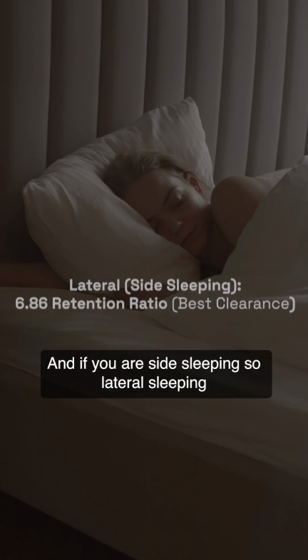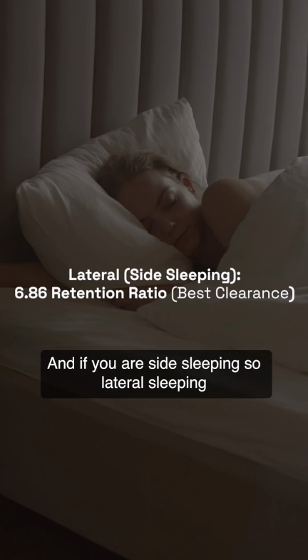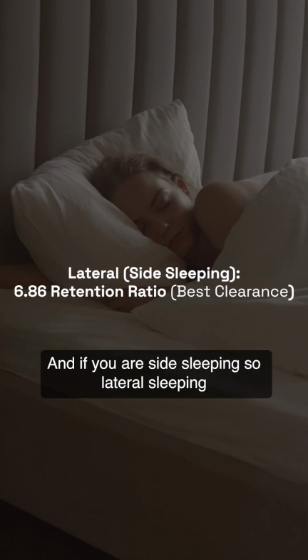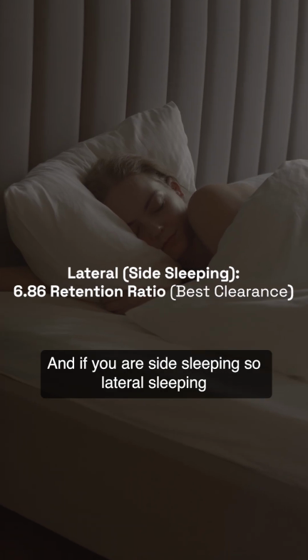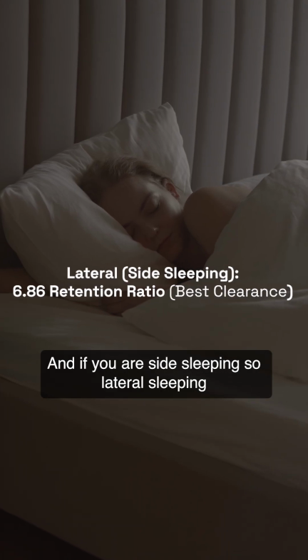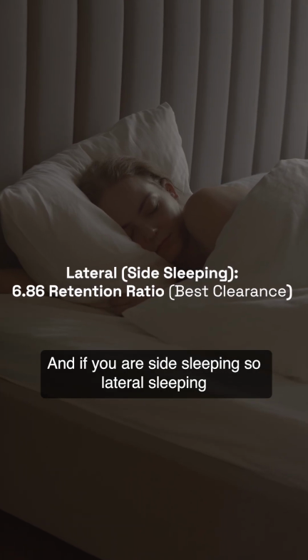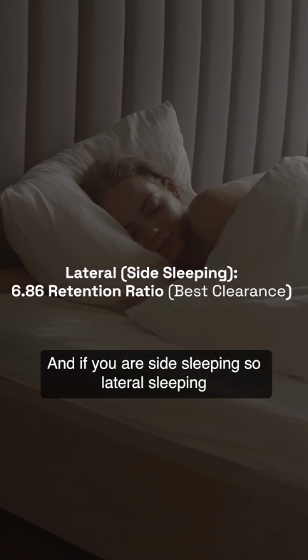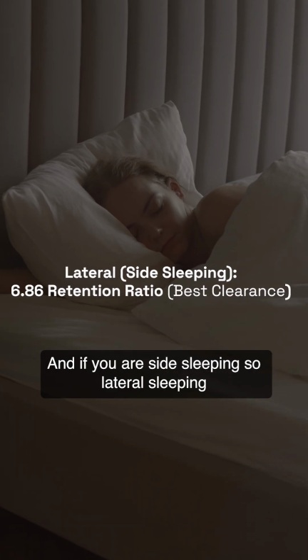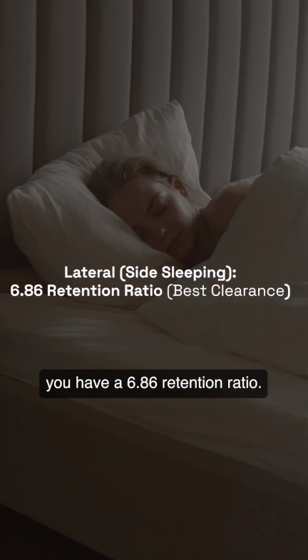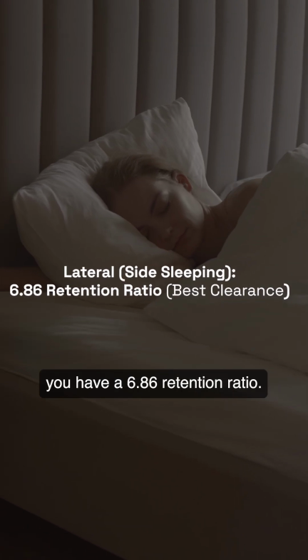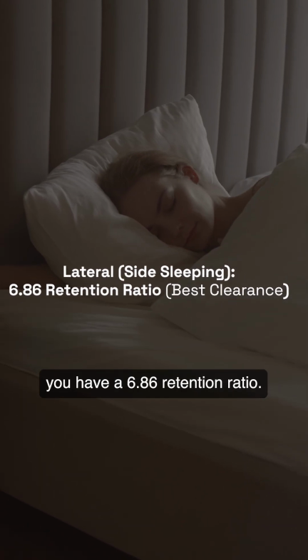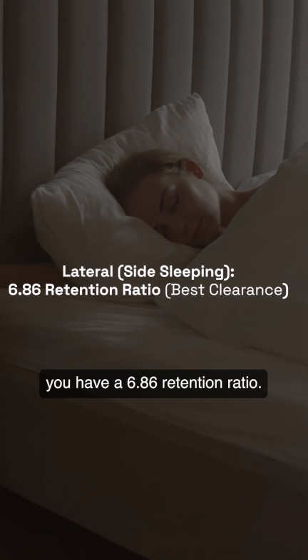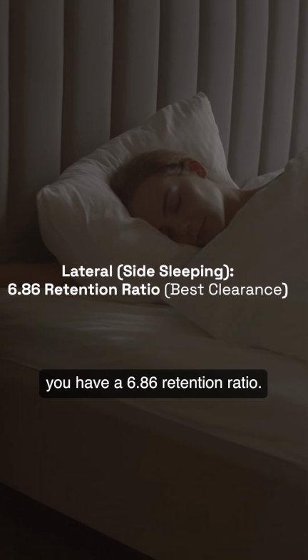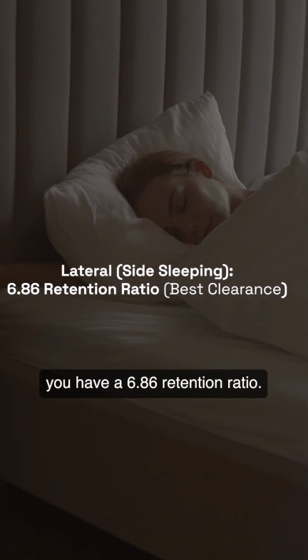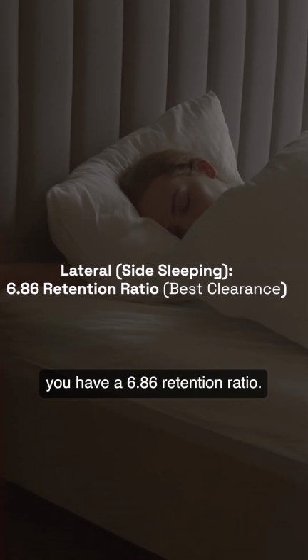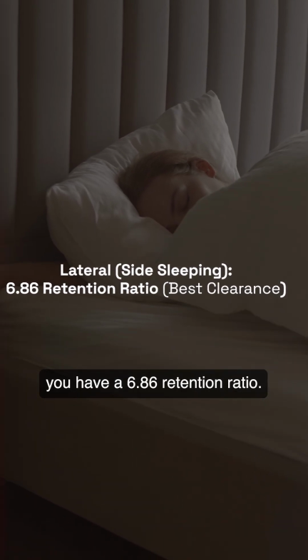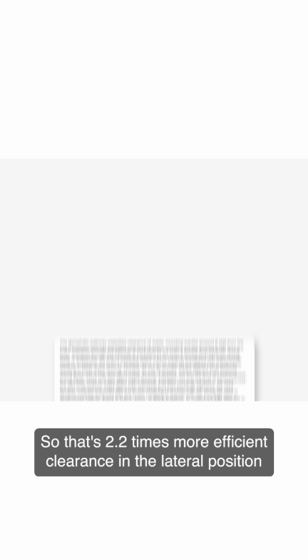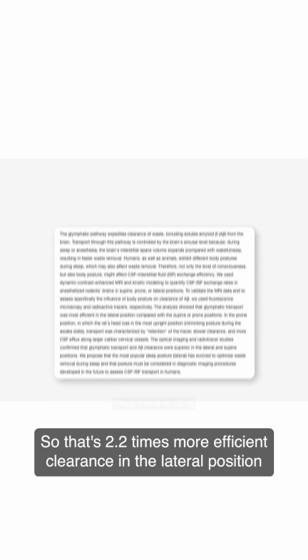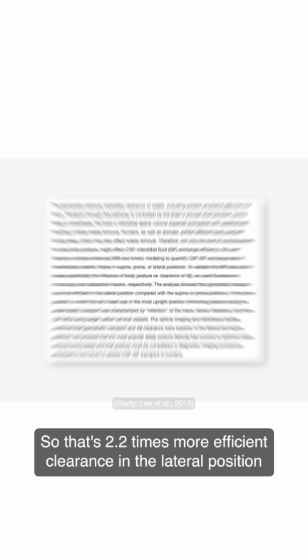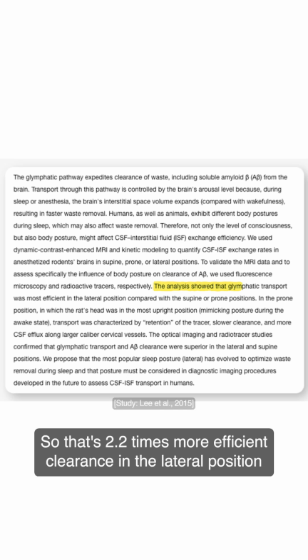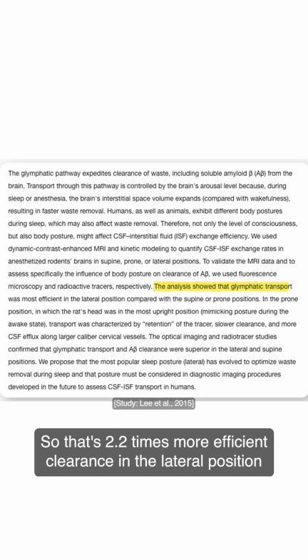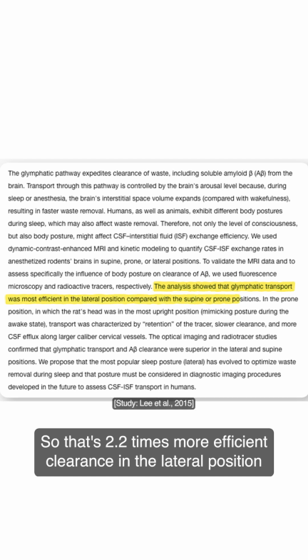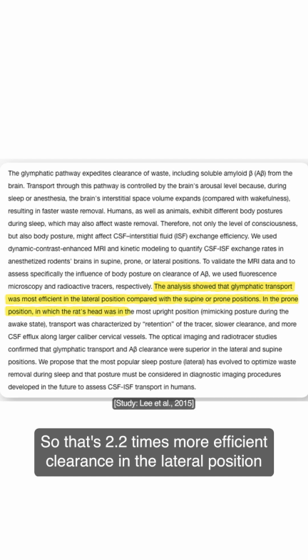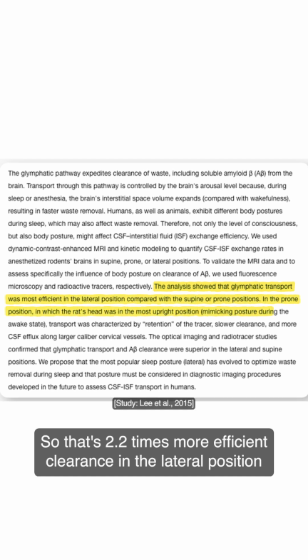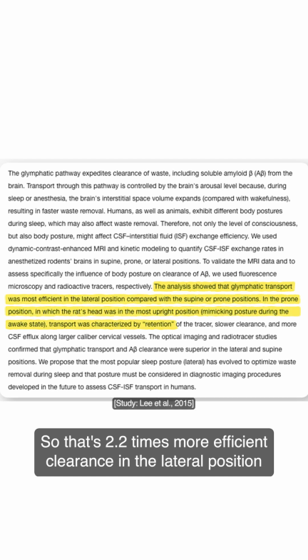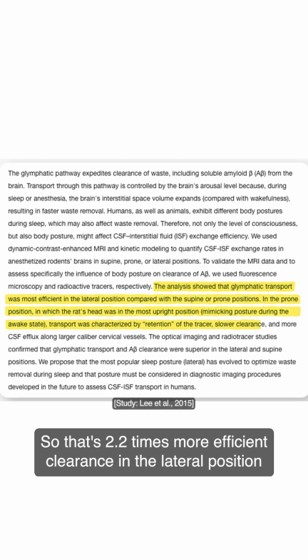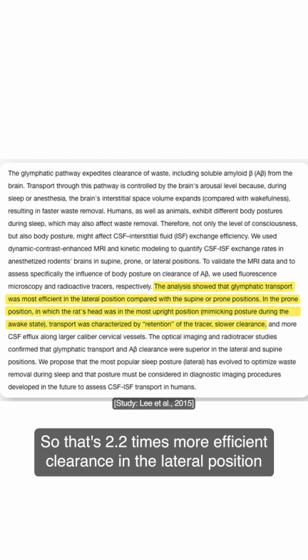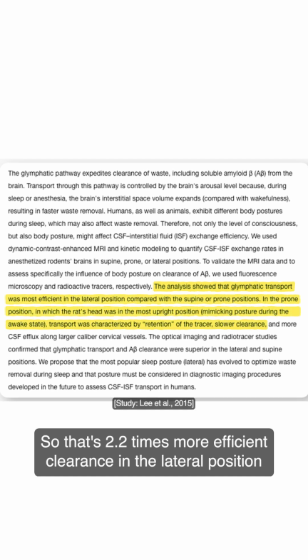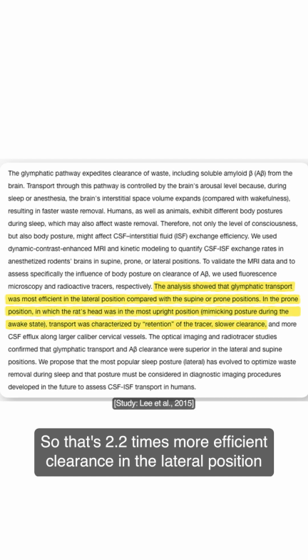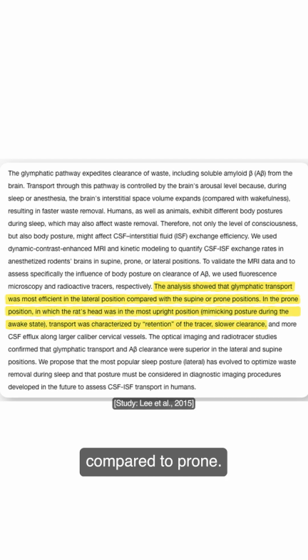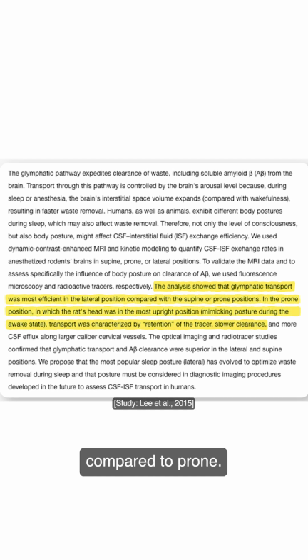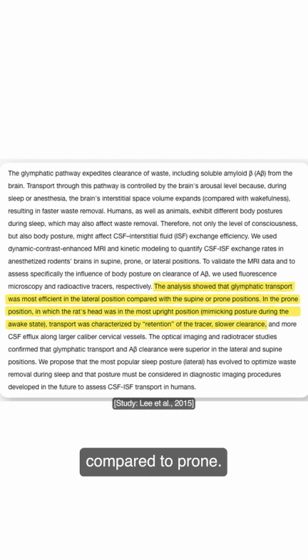And if you are side sleeping — lateral sleeping — you have a 6.86 retention ratio. That's 2.2 times more efficient clearance in the lateral position compared to prone.